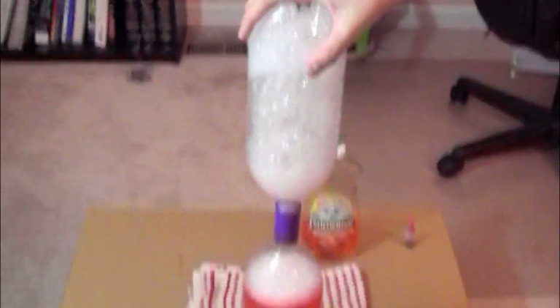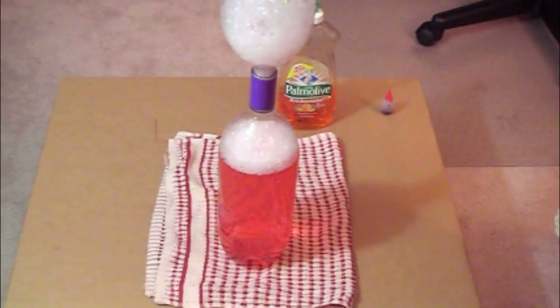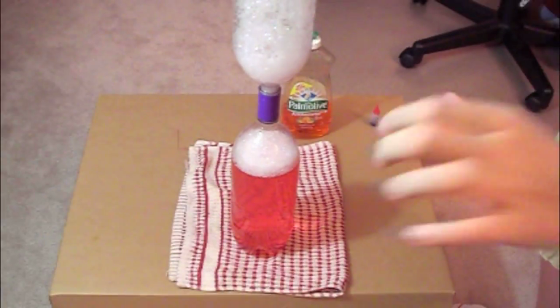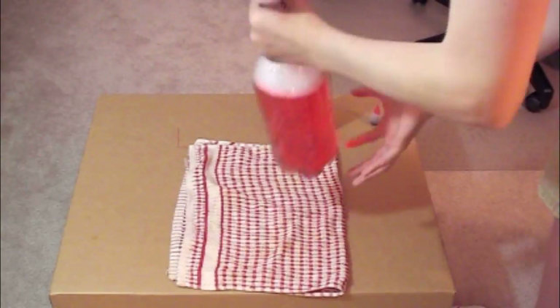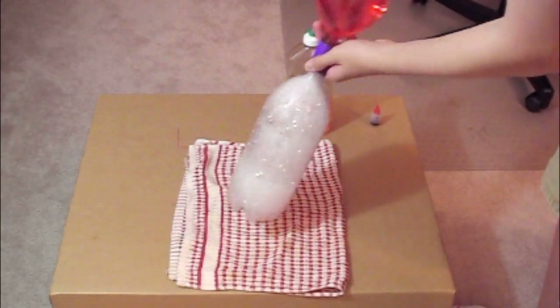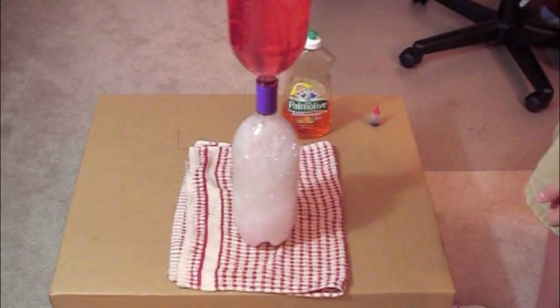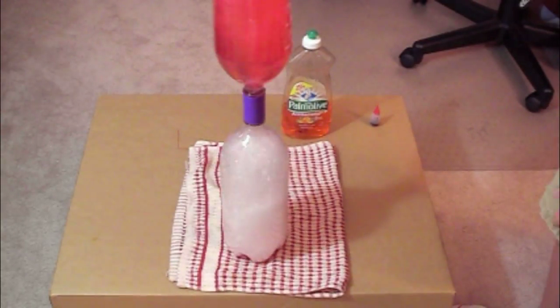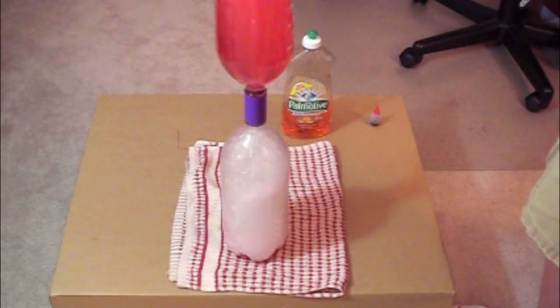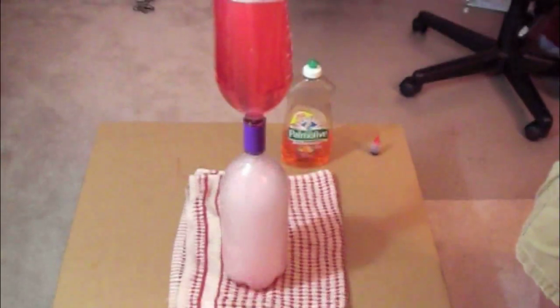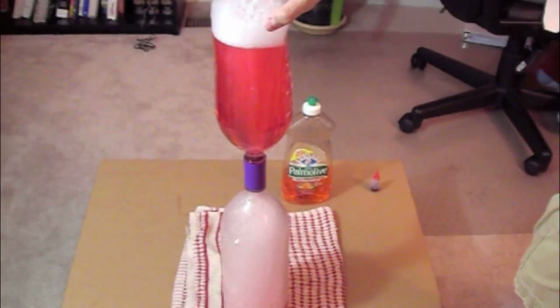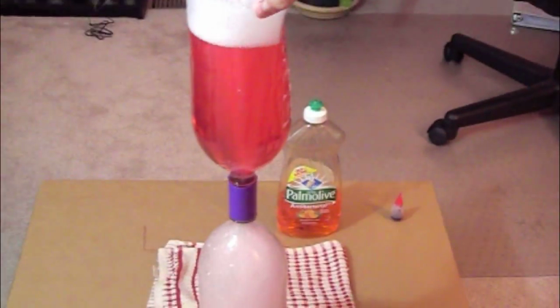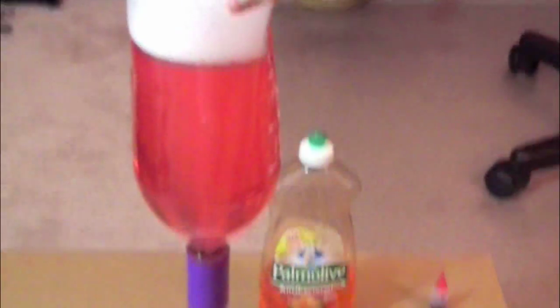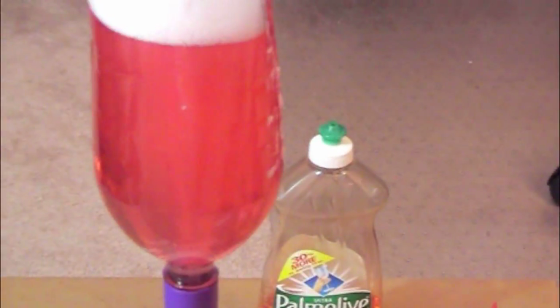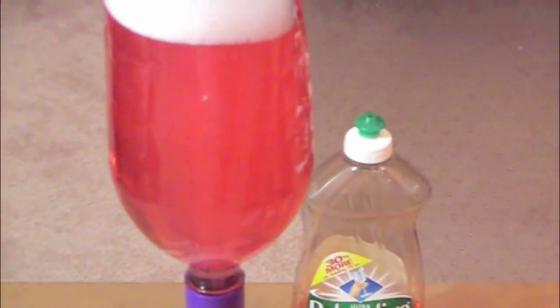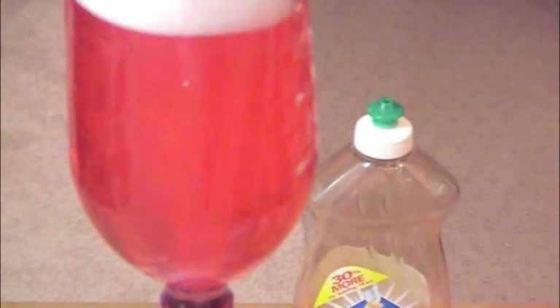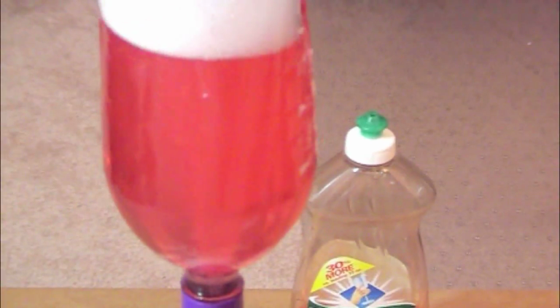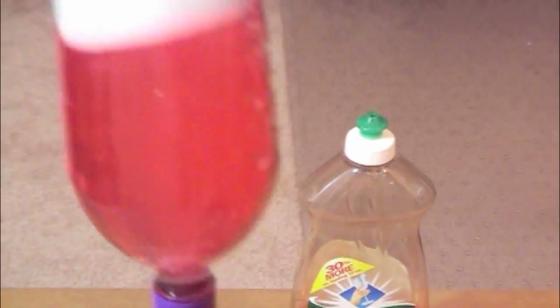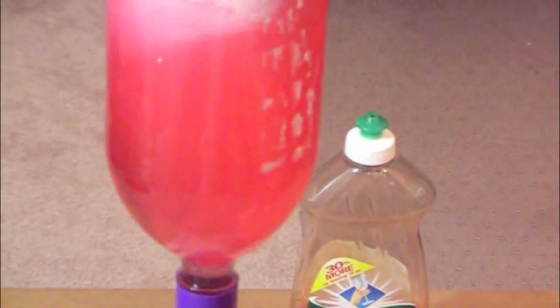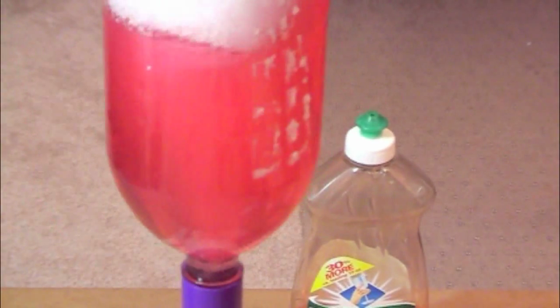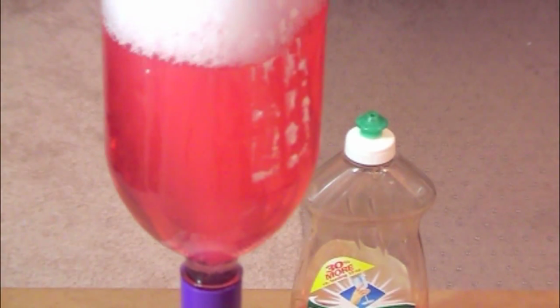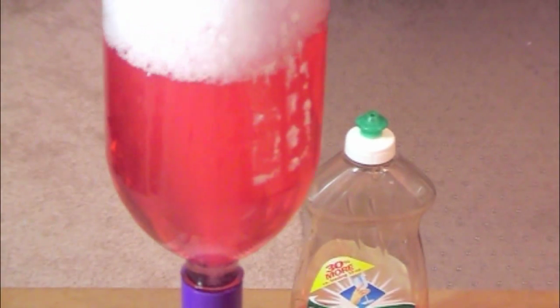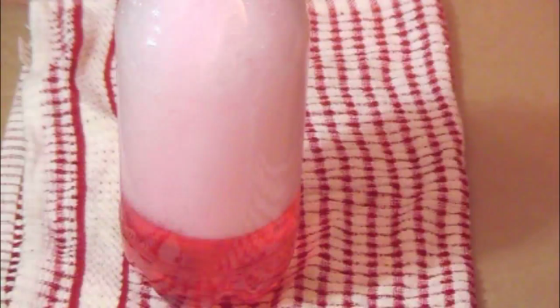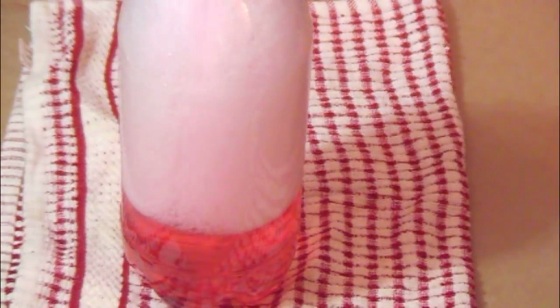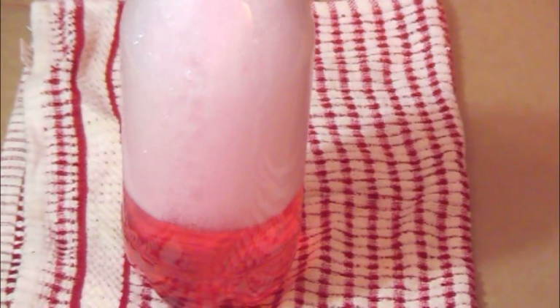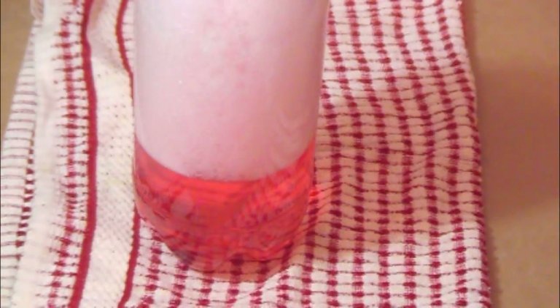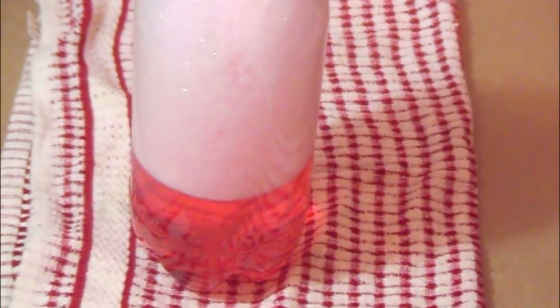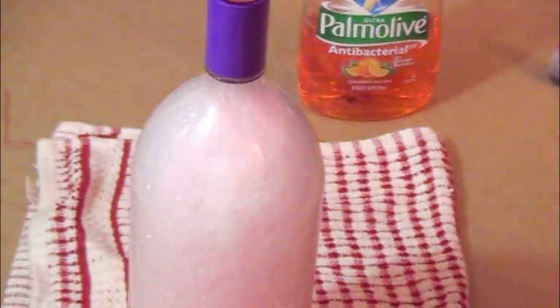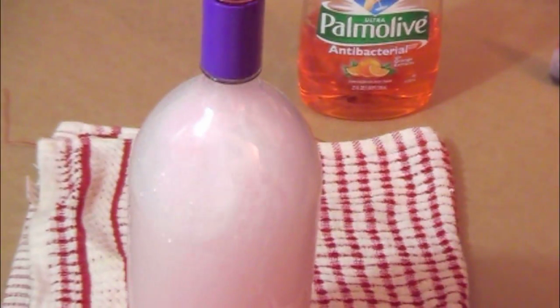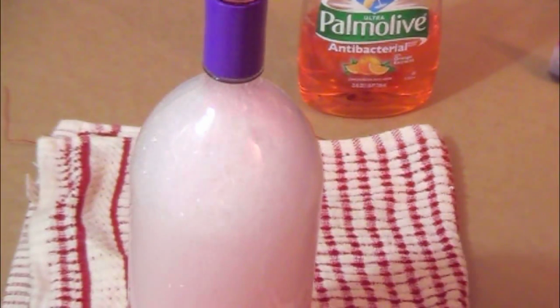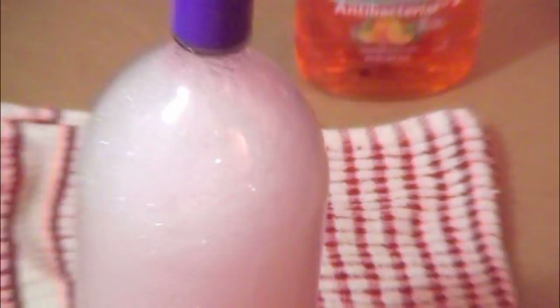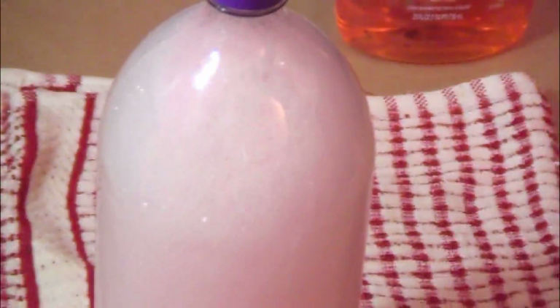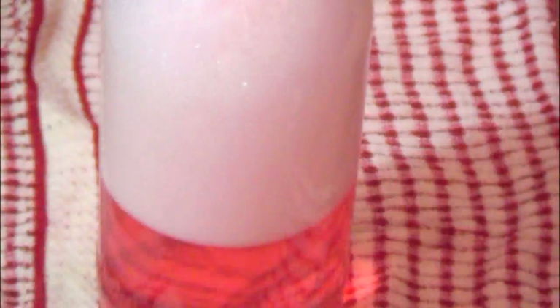Once everything went down, as you can see, flip it back again, and as you can see there's a tornado going on — everything goes down a lot easier, and there's a cool effect and mixture going on with the soap in the bottom bottle.